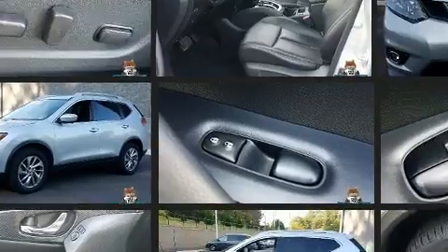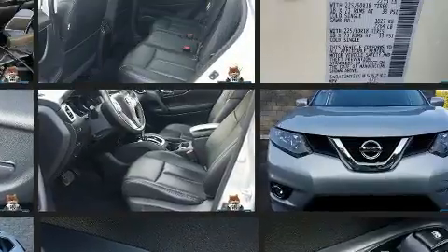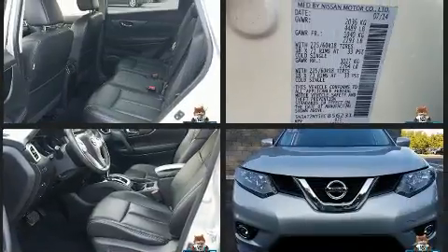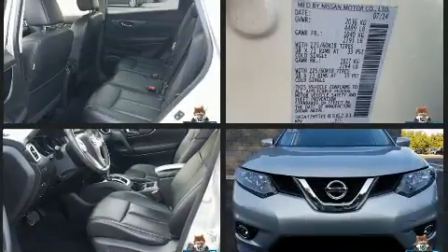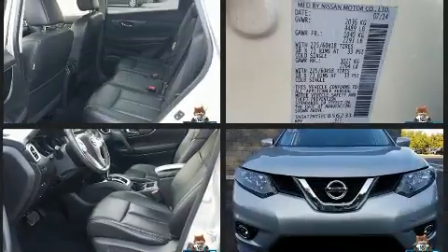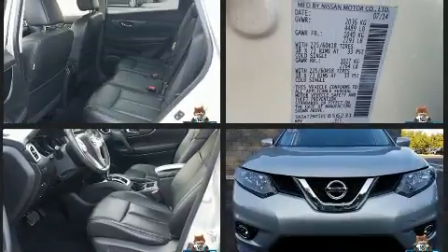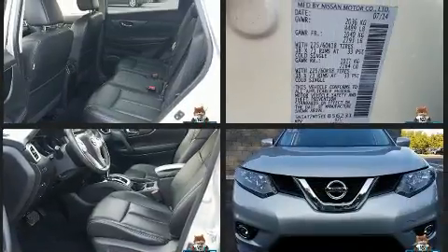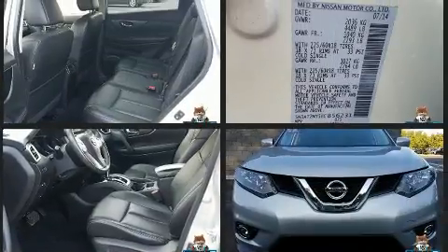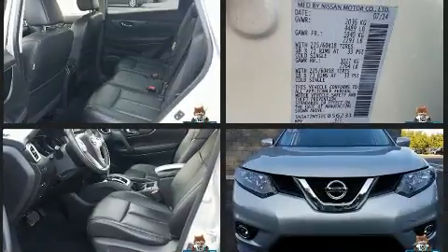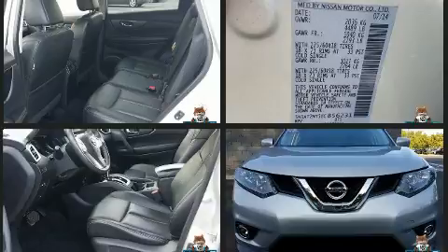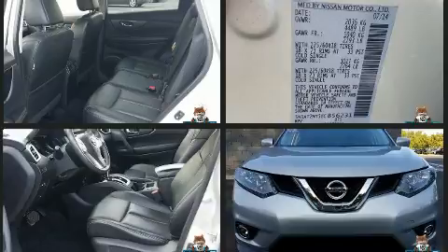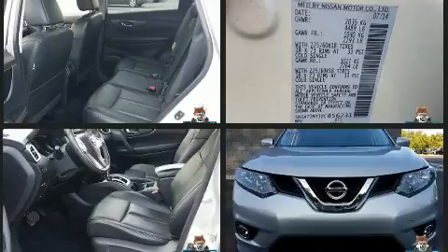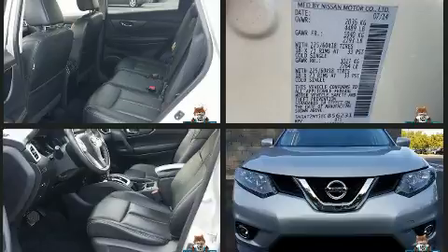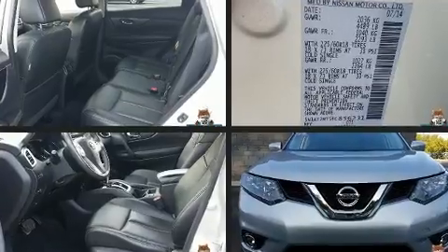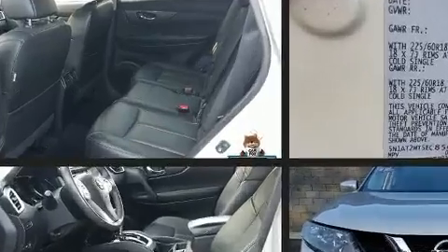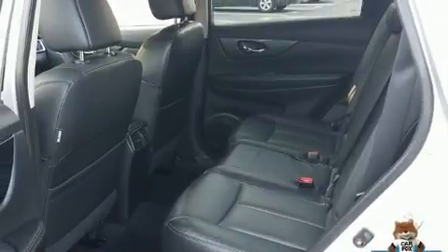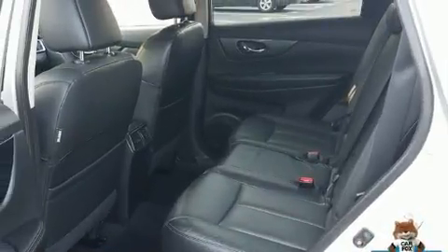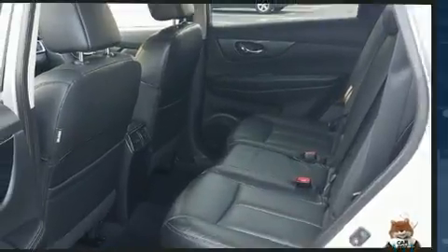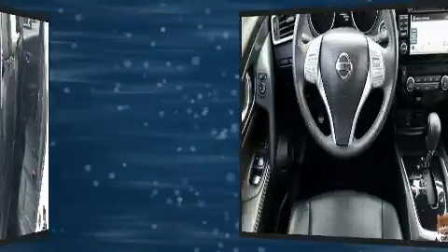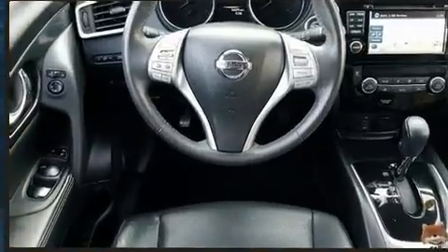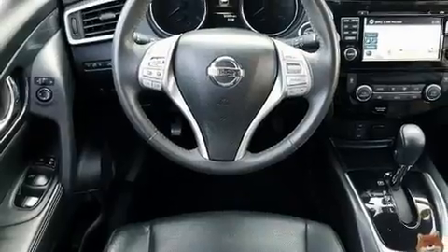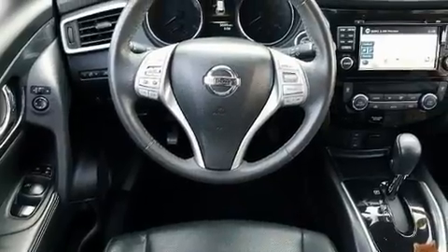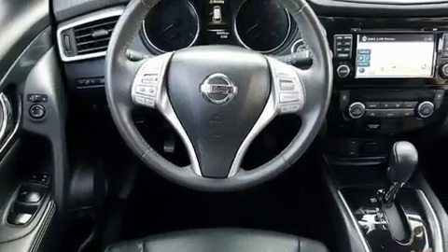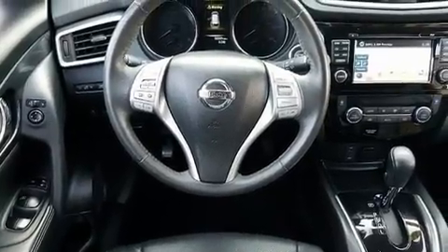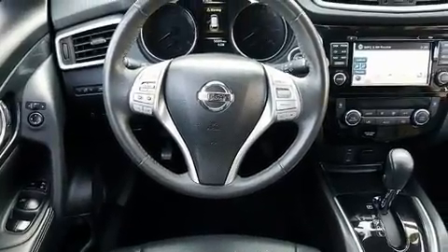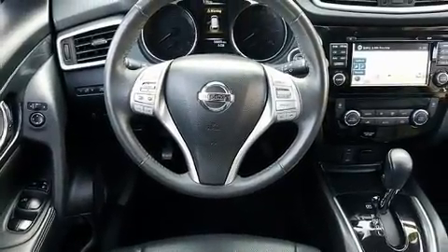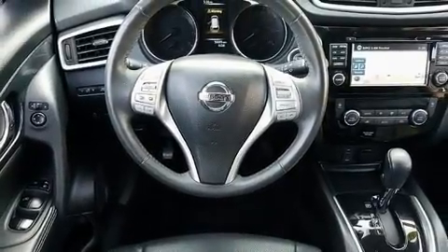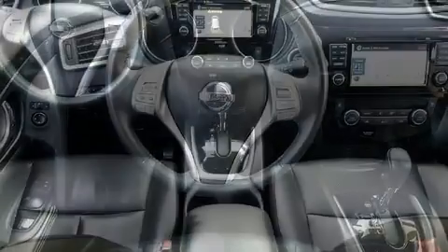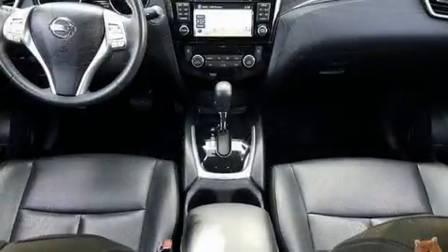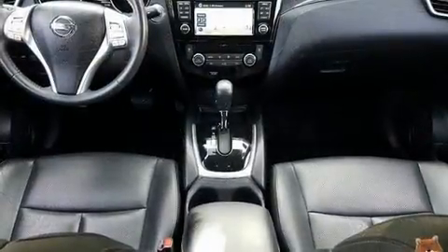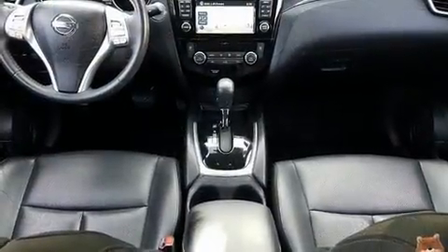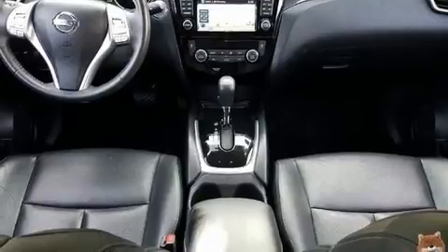Top features include heated front seats, front and rear reading lights, remote keyless entry, and more. Features such as automatic climate control and leather upholstery prove that economical transportation does not need to be sparsely equipped.